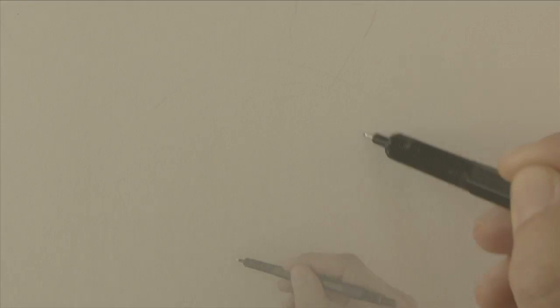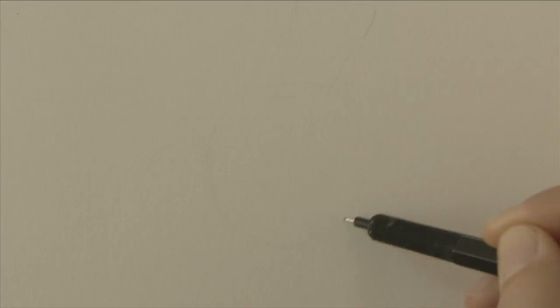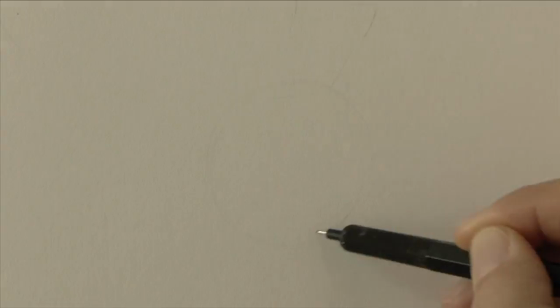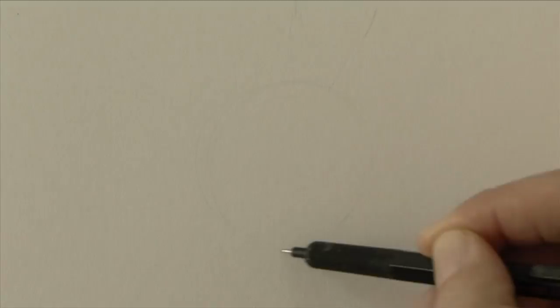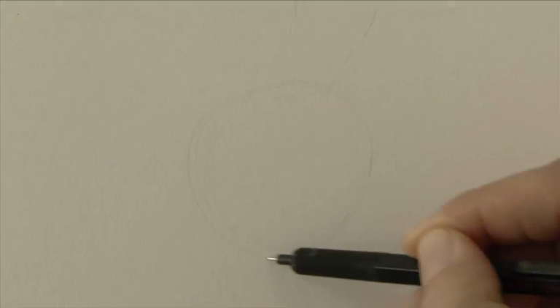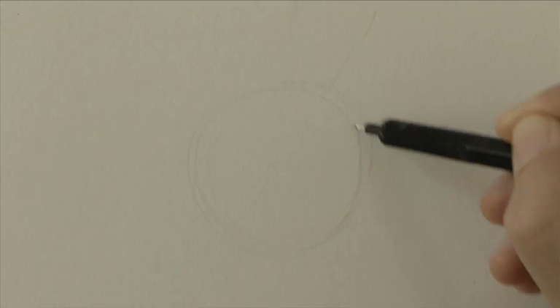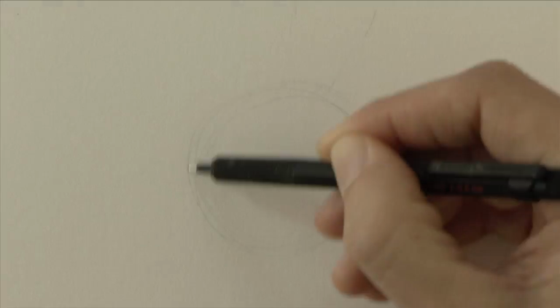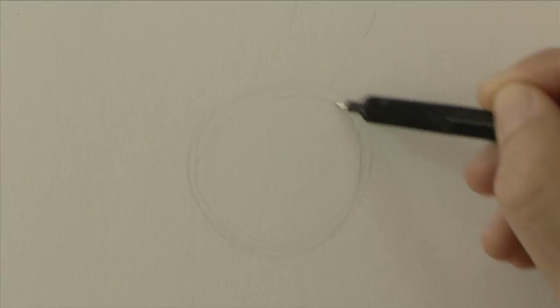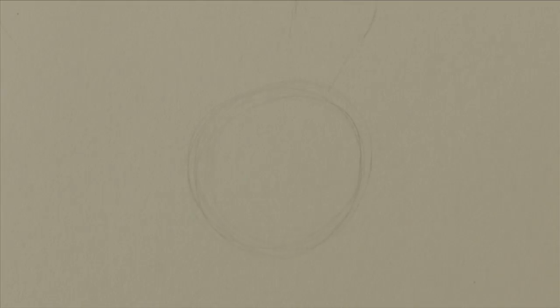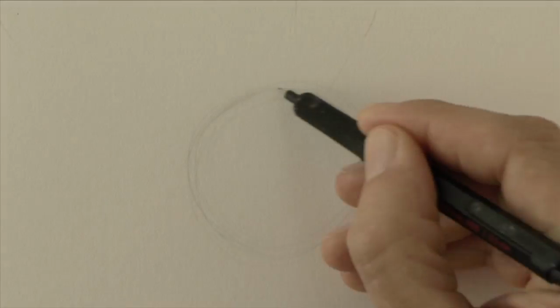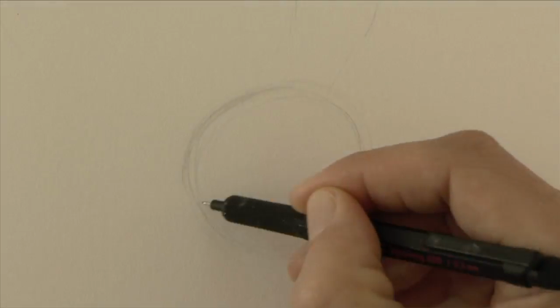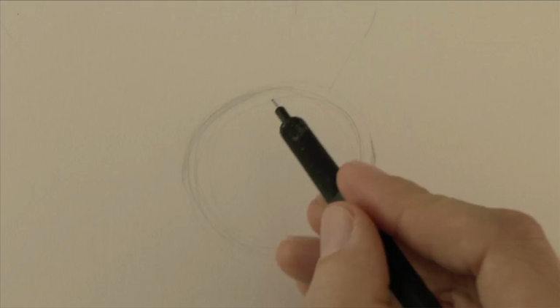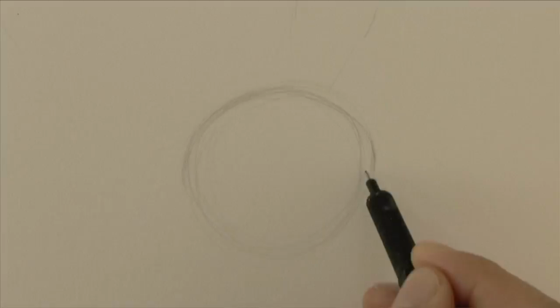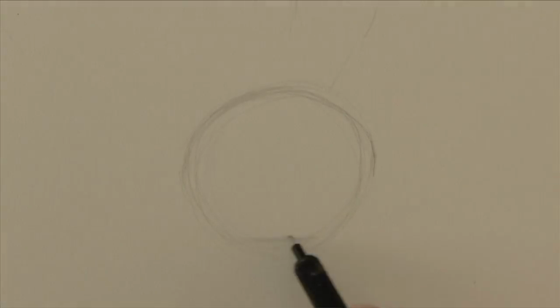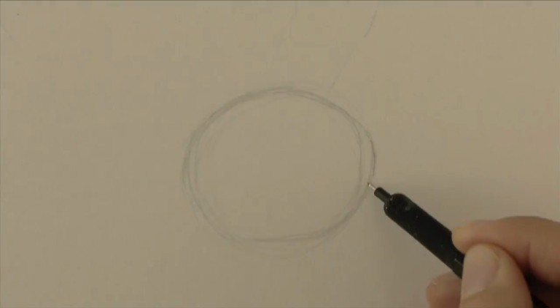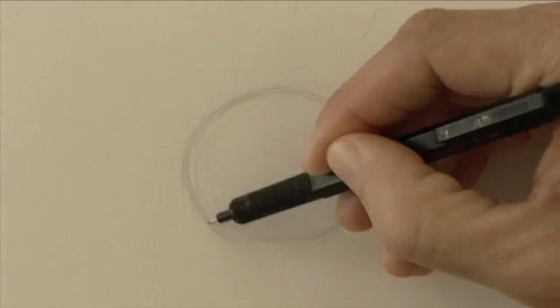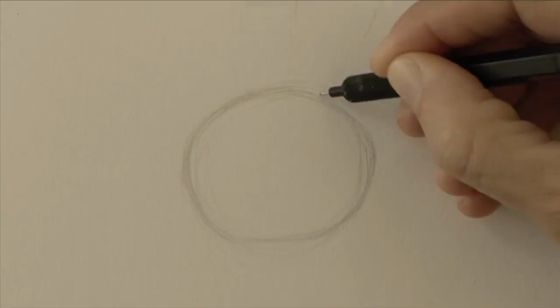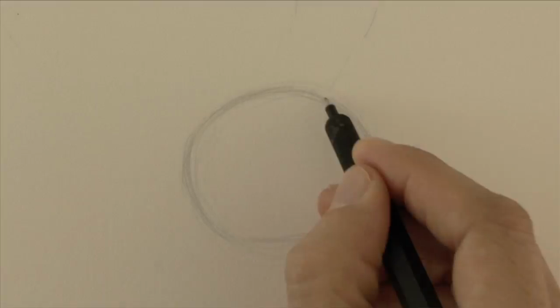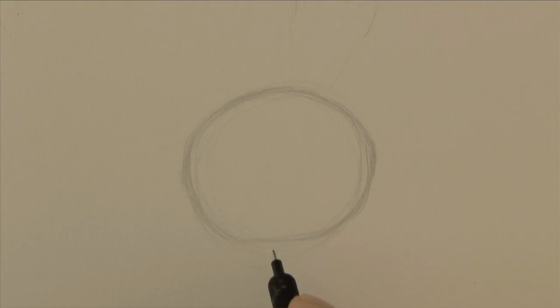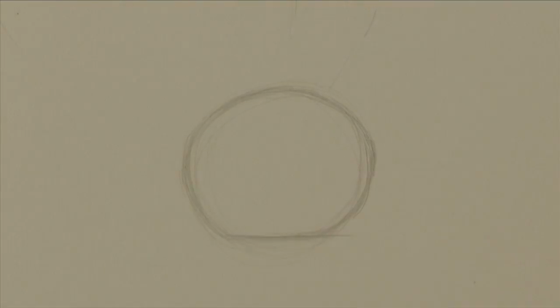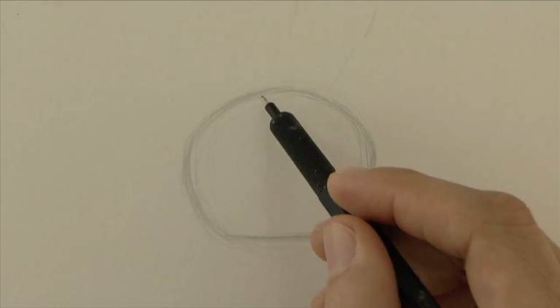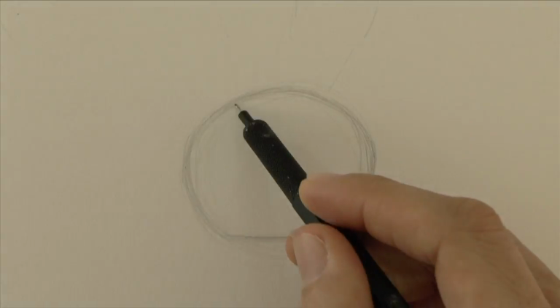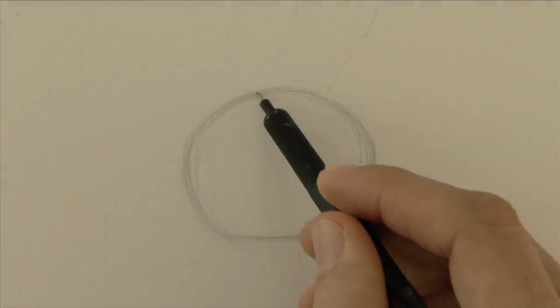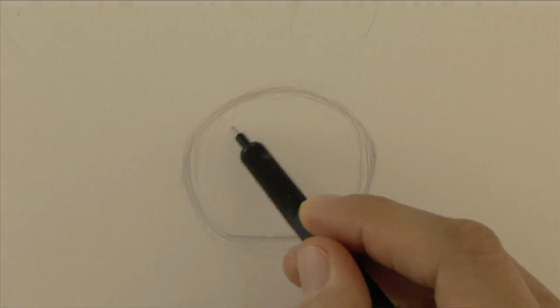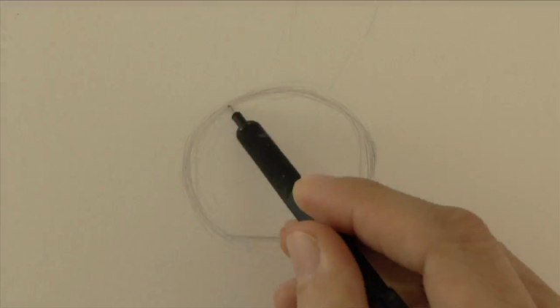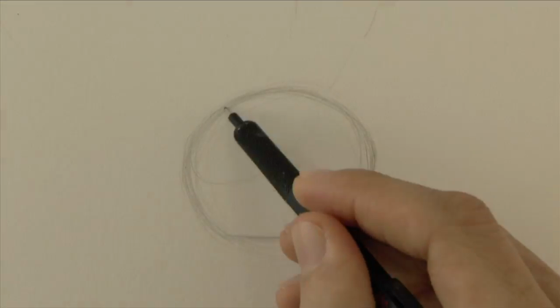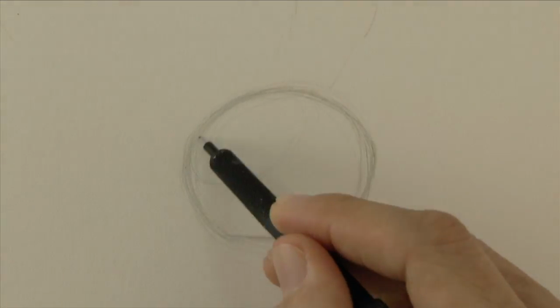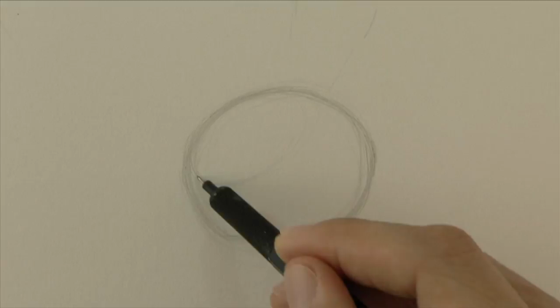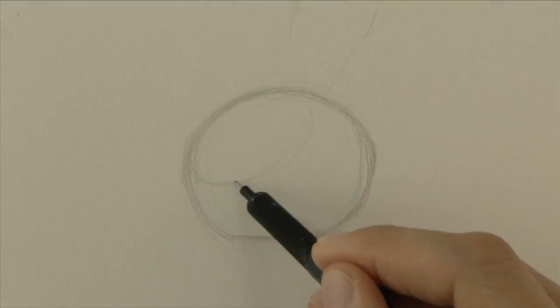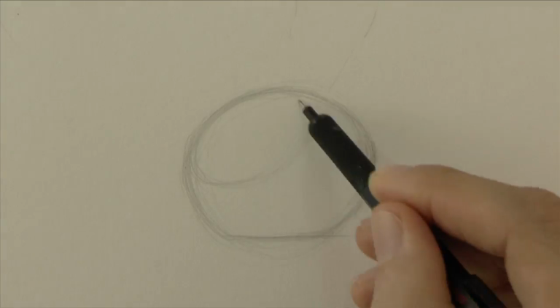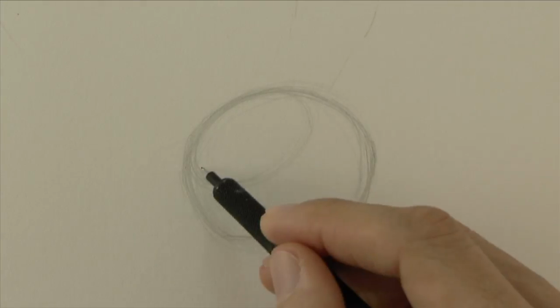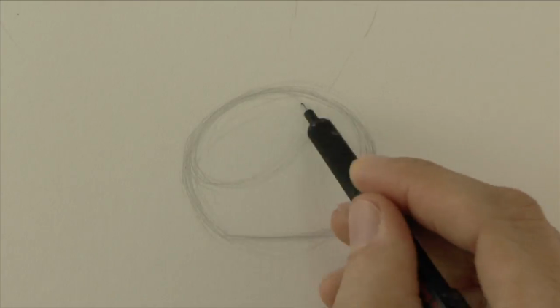Let's do the general shape of the eye, which is a little bit squashed because the crowd is standing on it. Then the iris and the pupil.